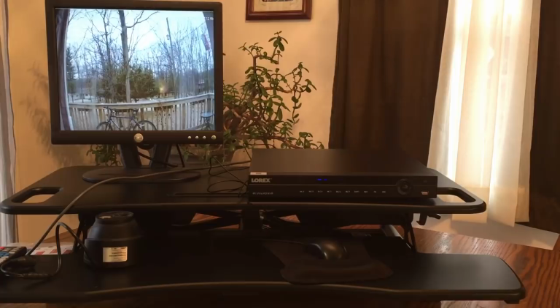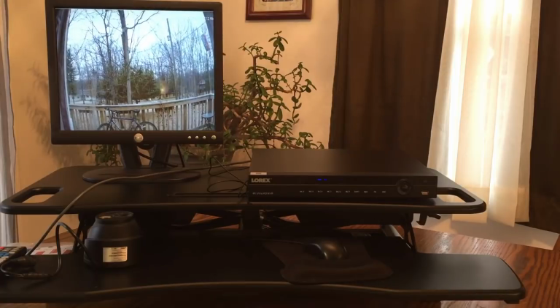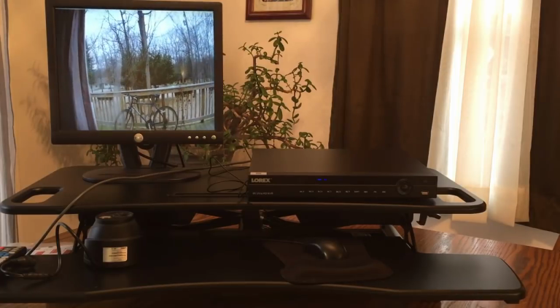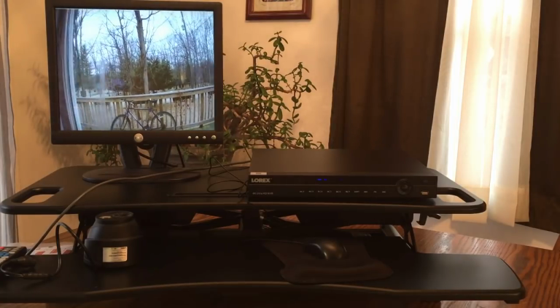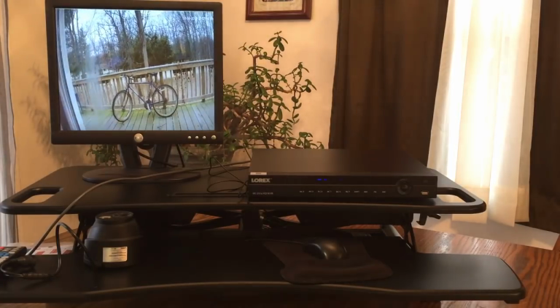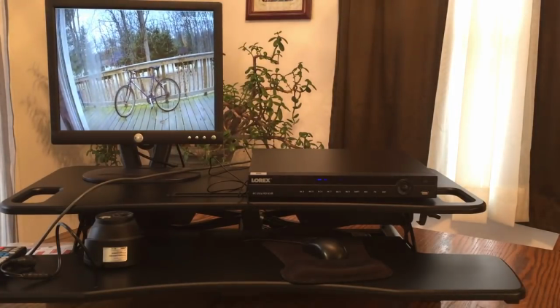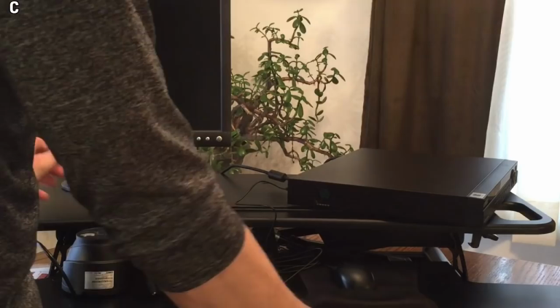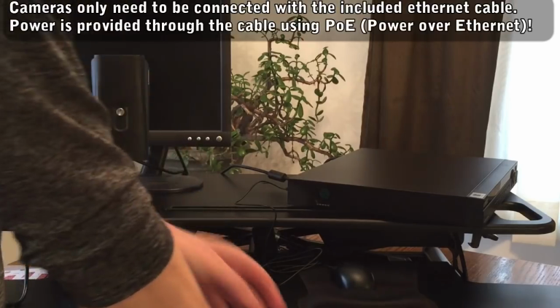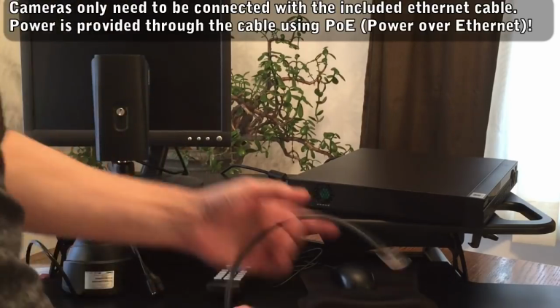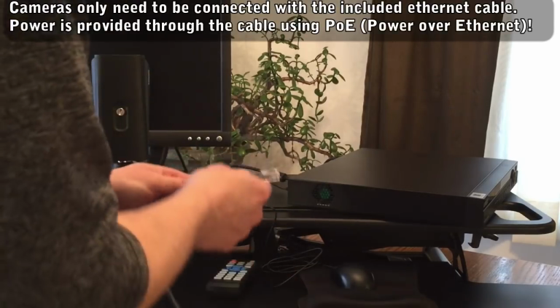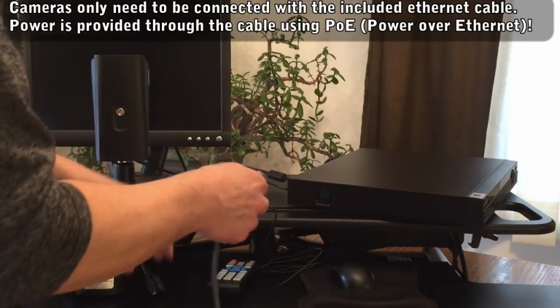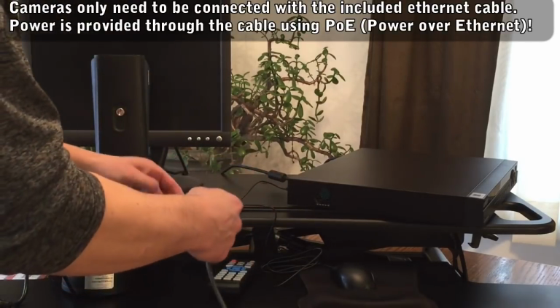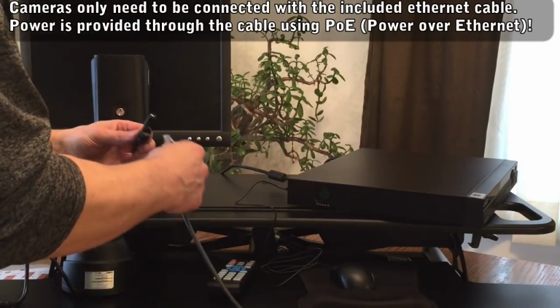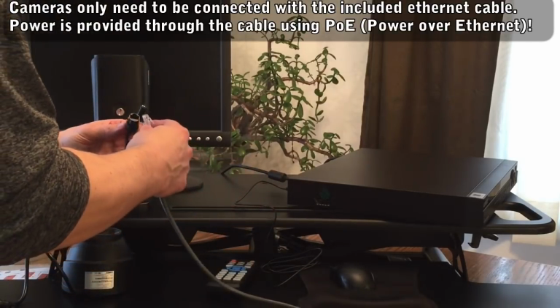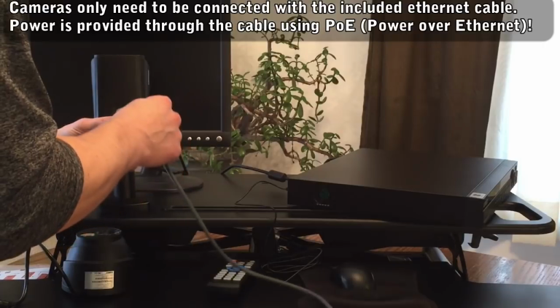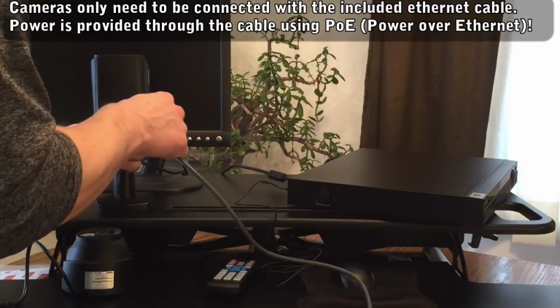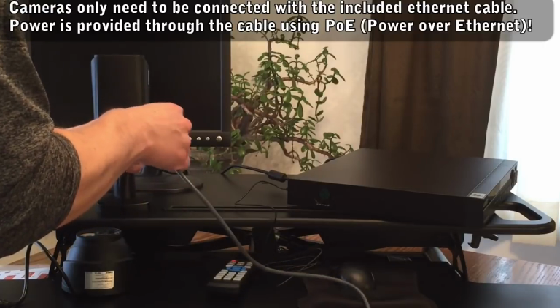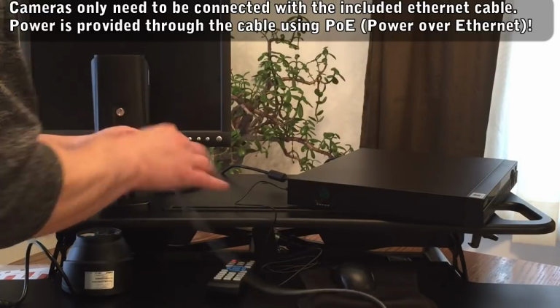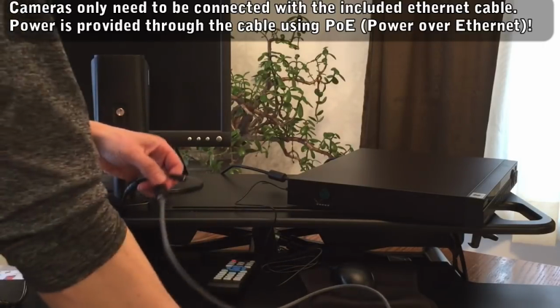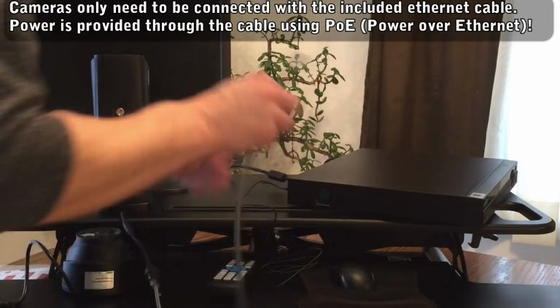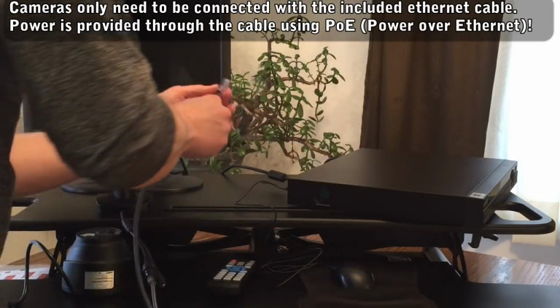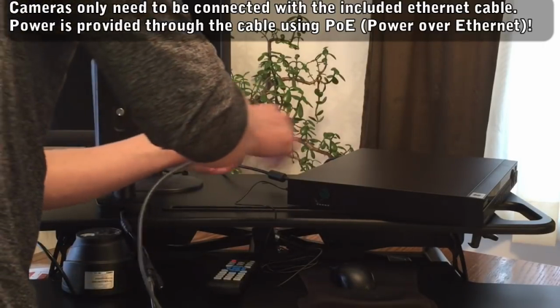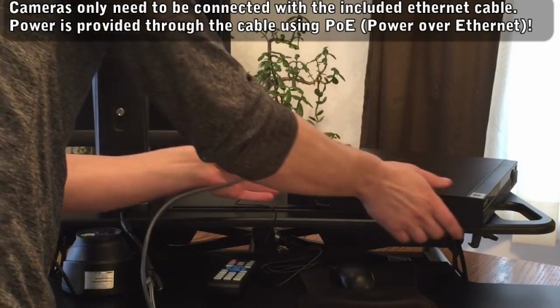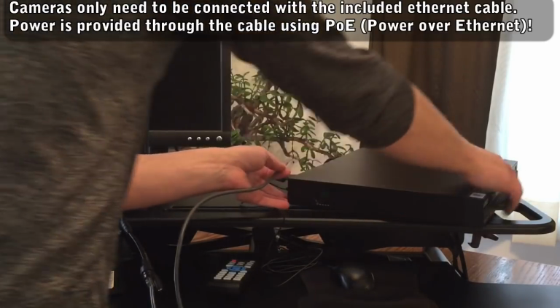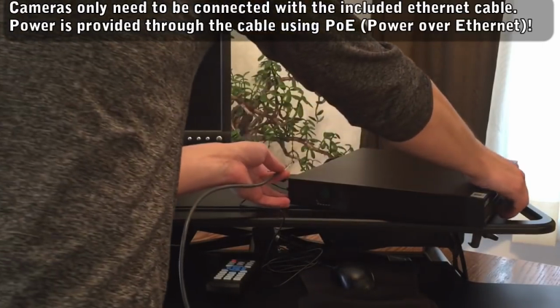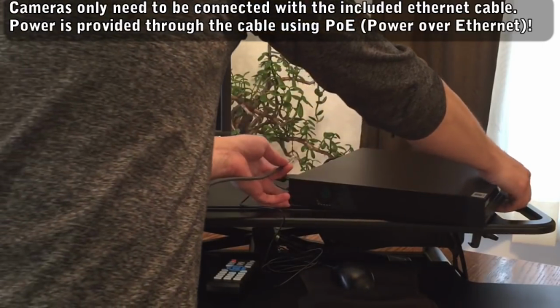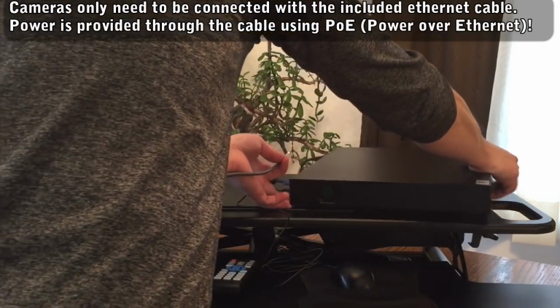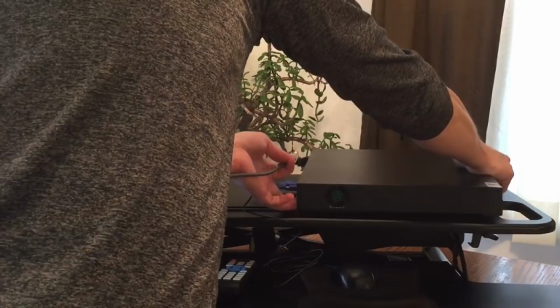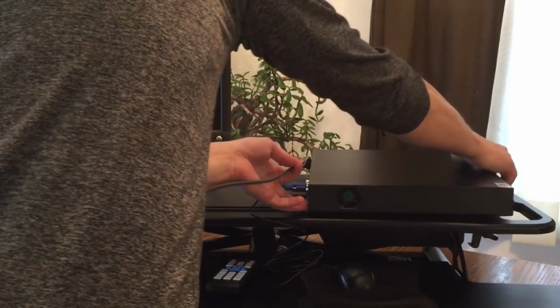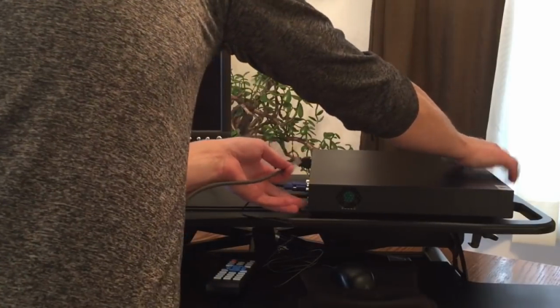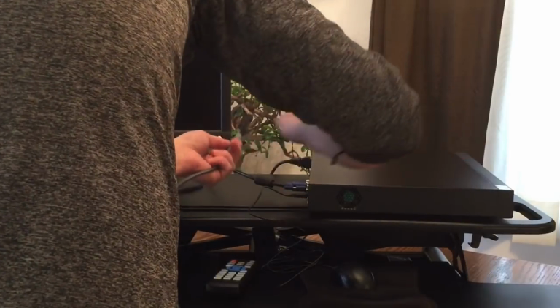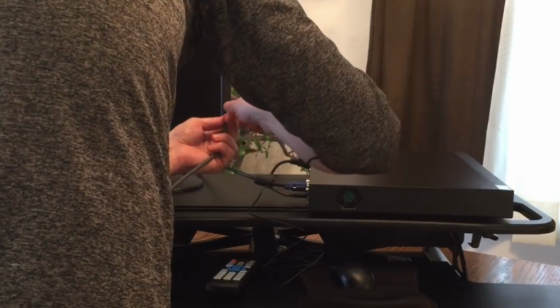Setup was surprisingly easy. Each of these cameras only requires a single ethernet cable to connect them to the NVR. You don't even need a power cord — the power comes through the ethernet cable. It's what makes for an easy and clutter-free installation.